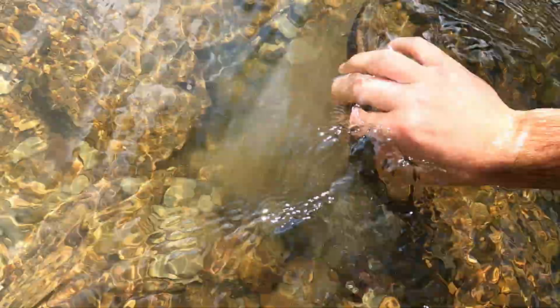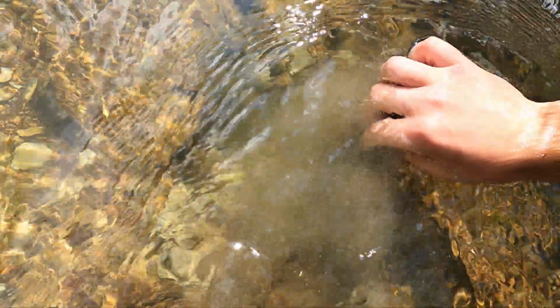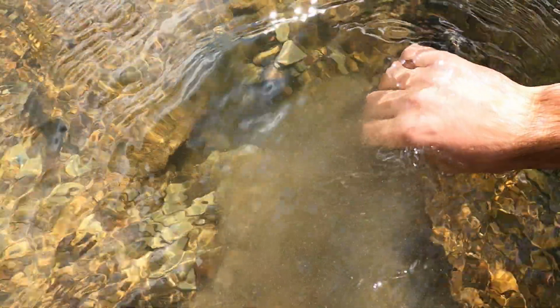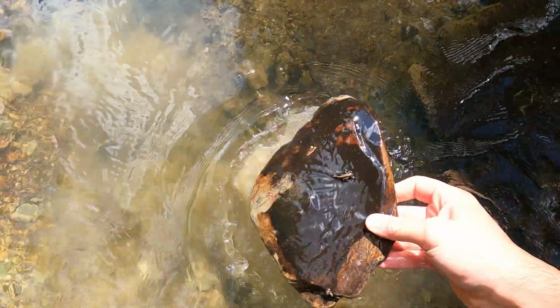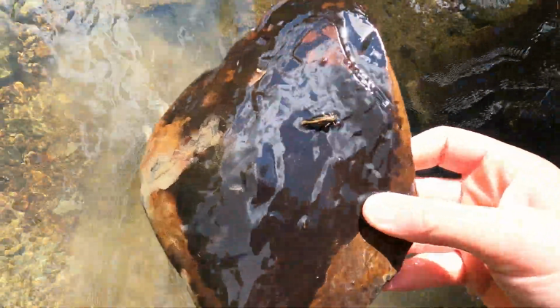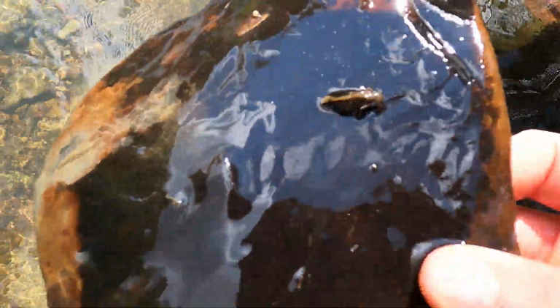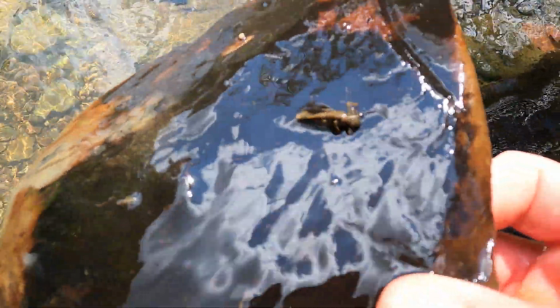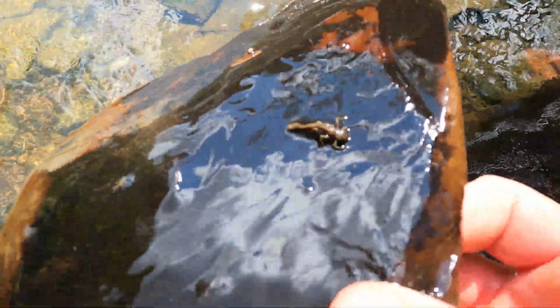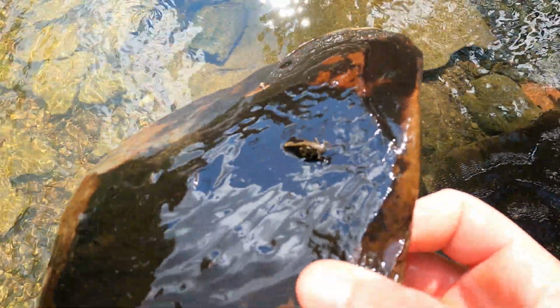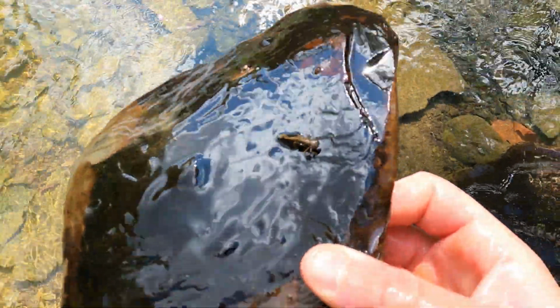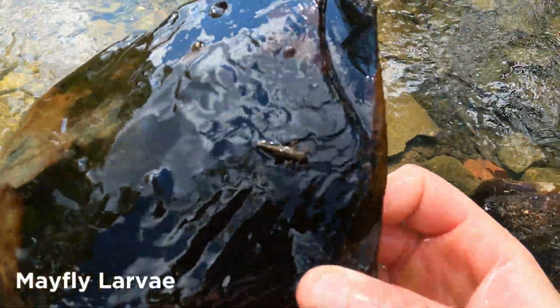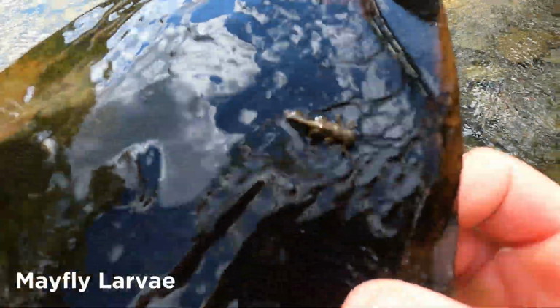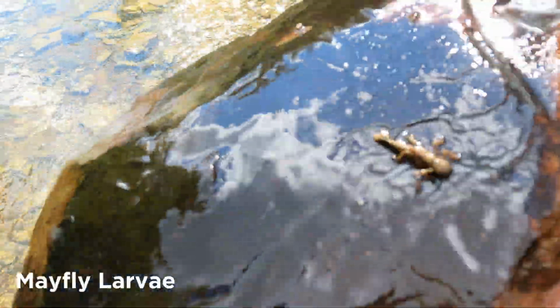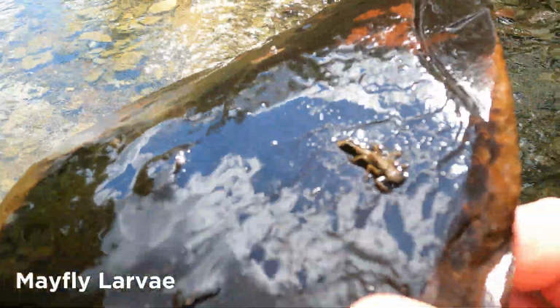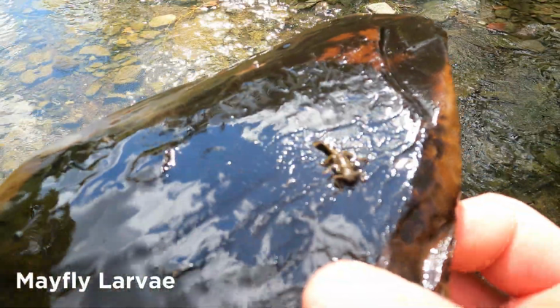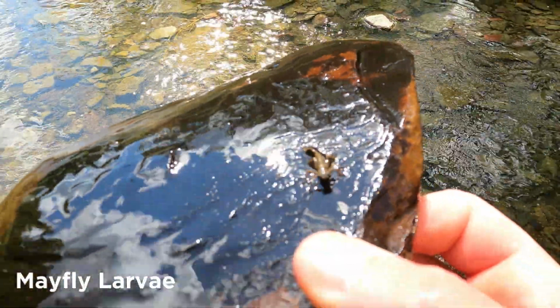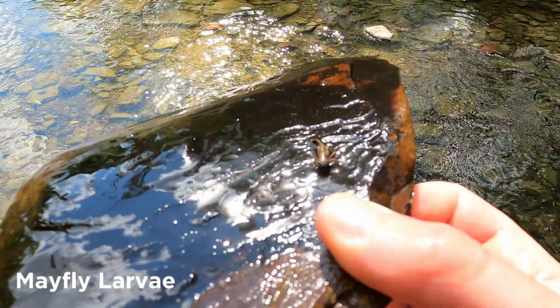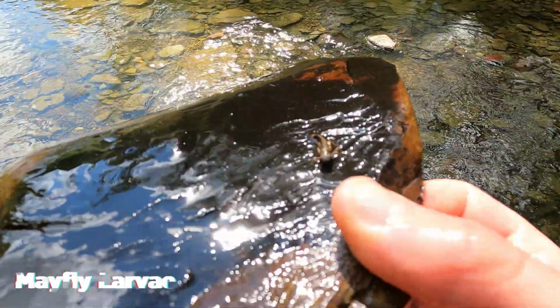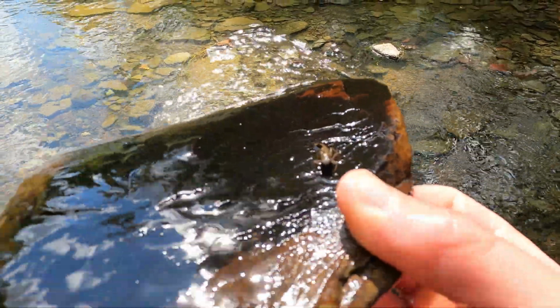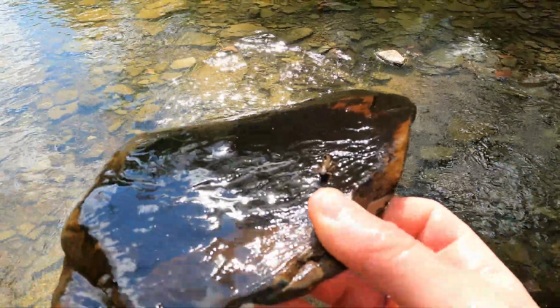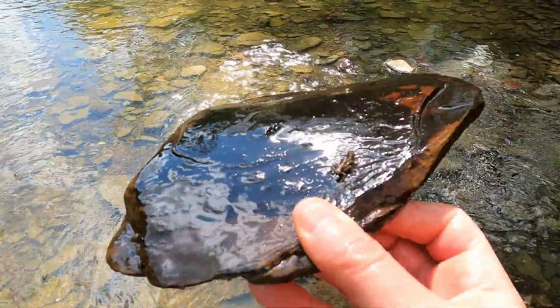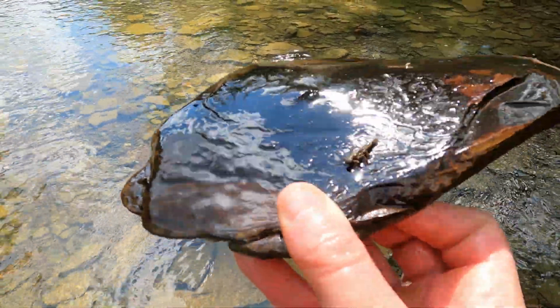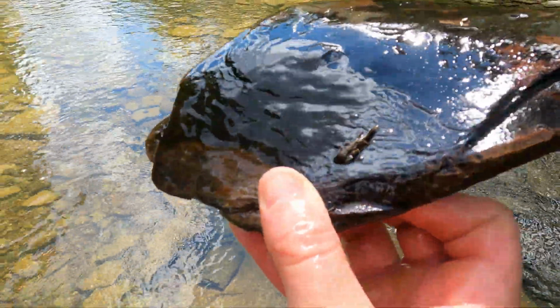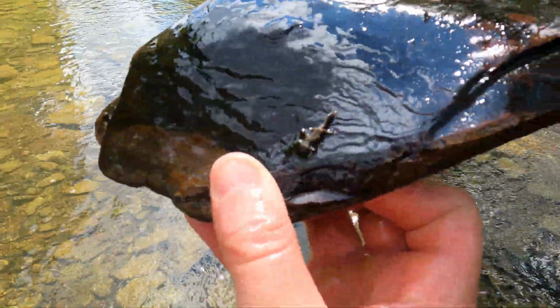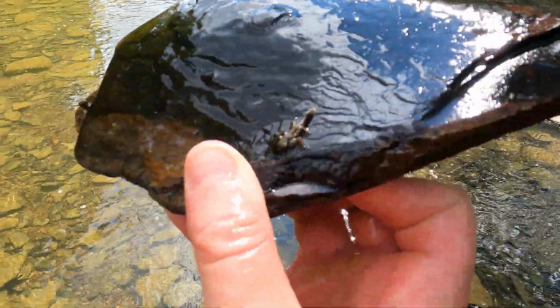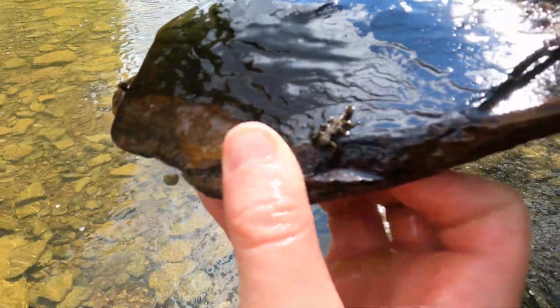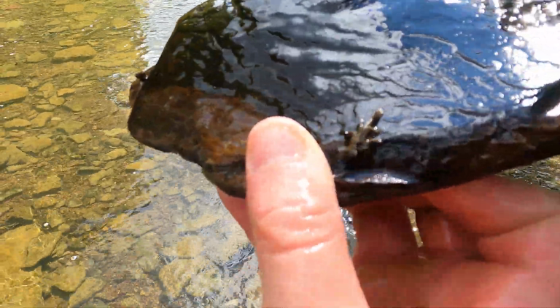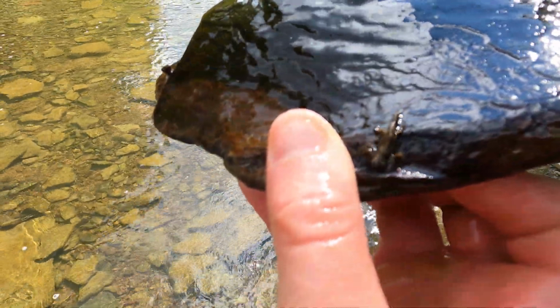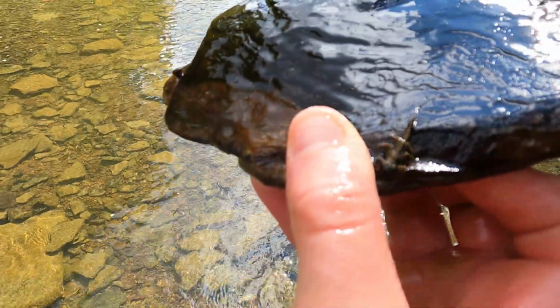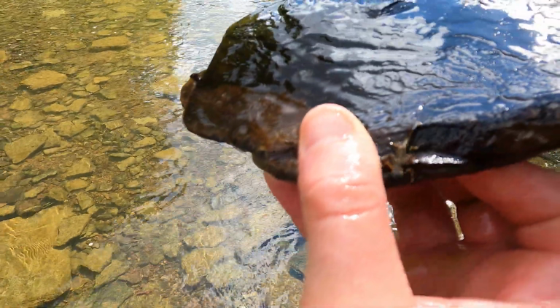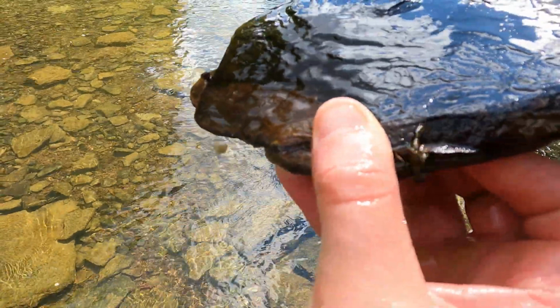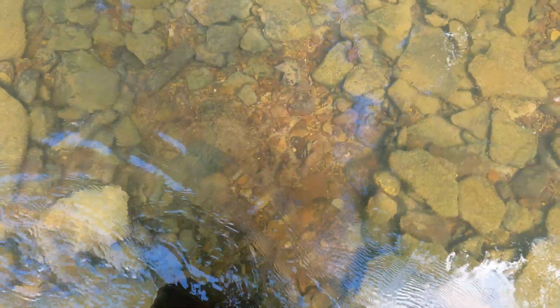This stream was also abundant with mayfly larvae. This is another macroinvertebrate like the helgramite that lives part of its life in the water and will transform into a mayfly and live the rest of its life in the air.